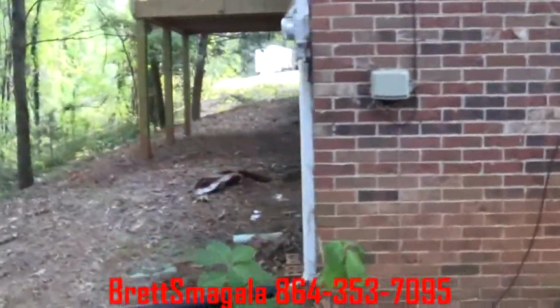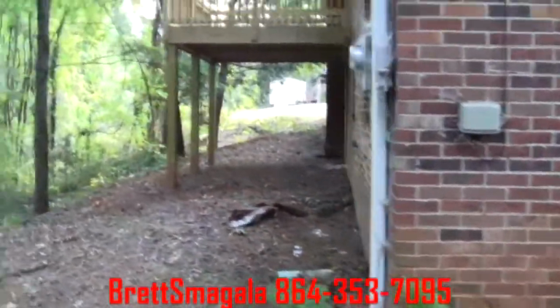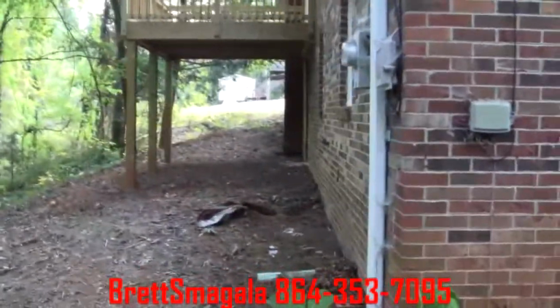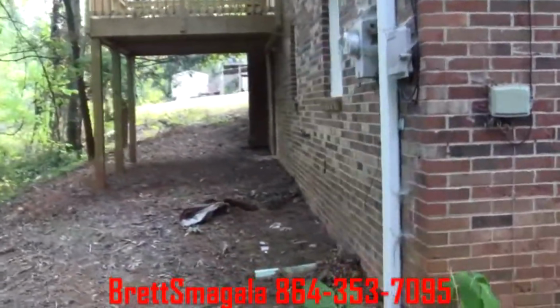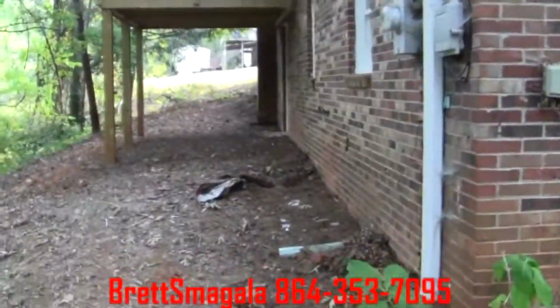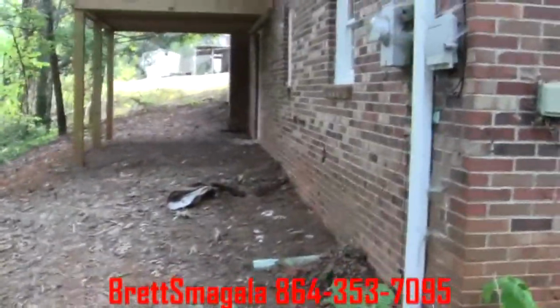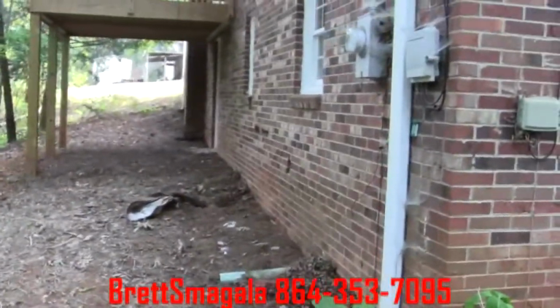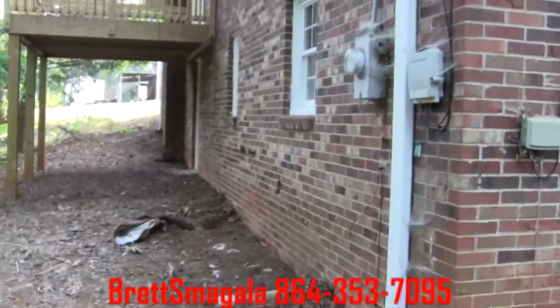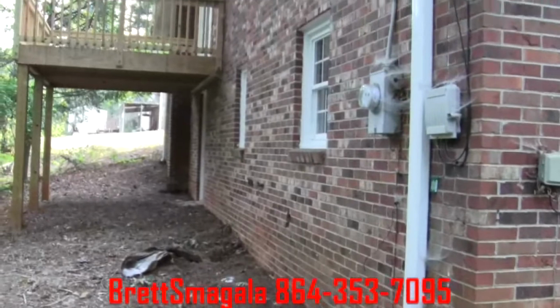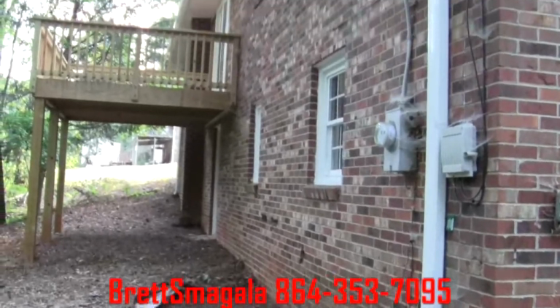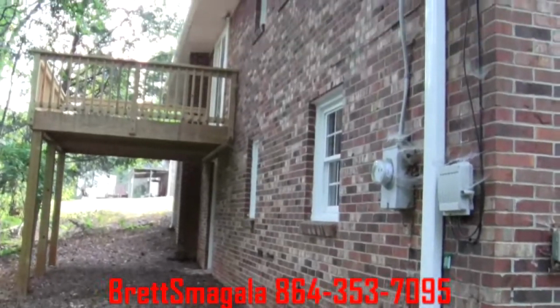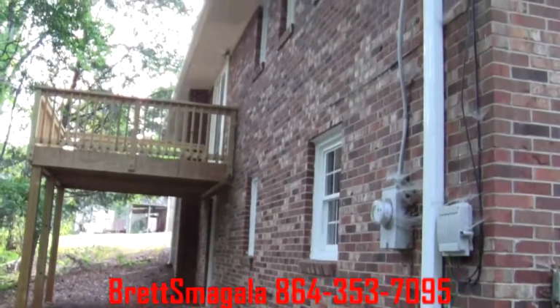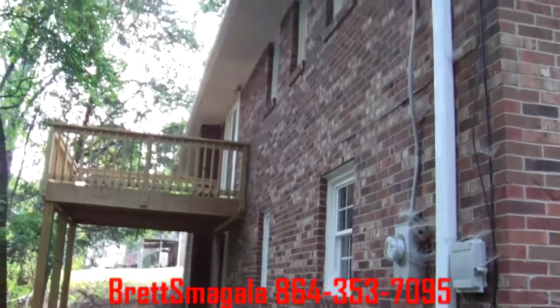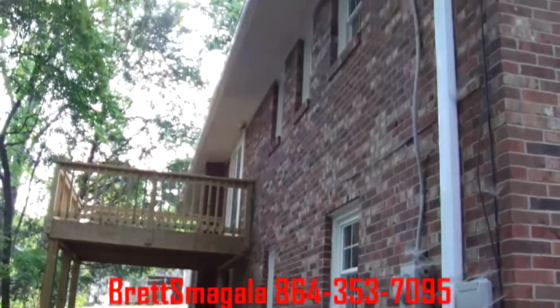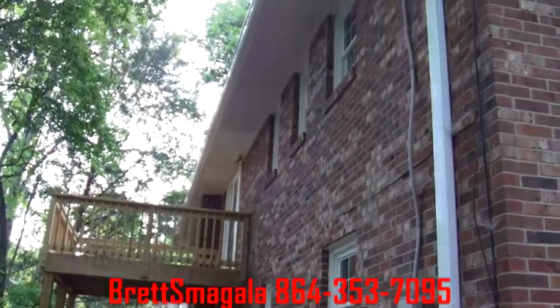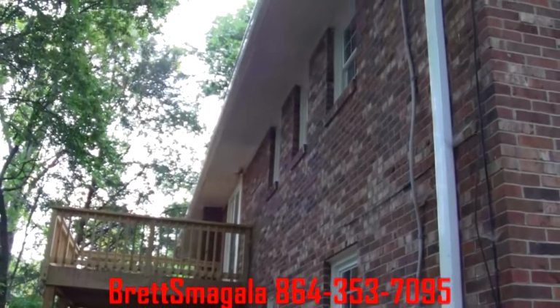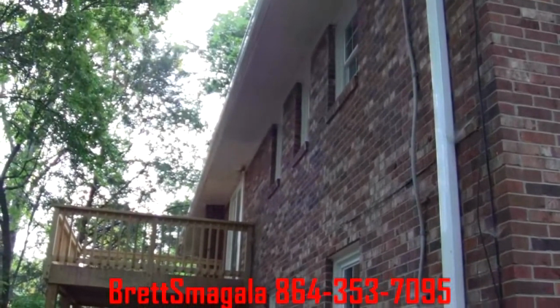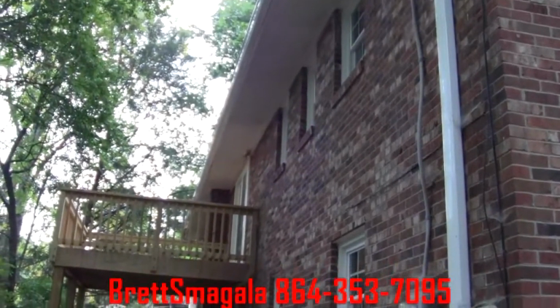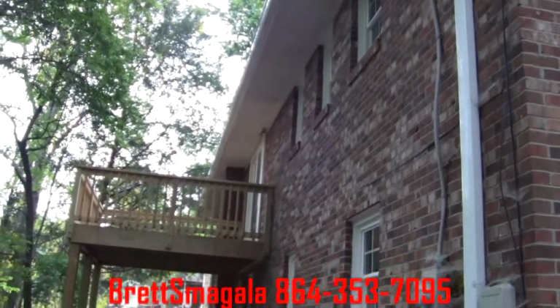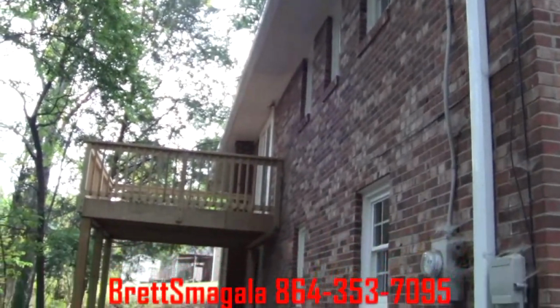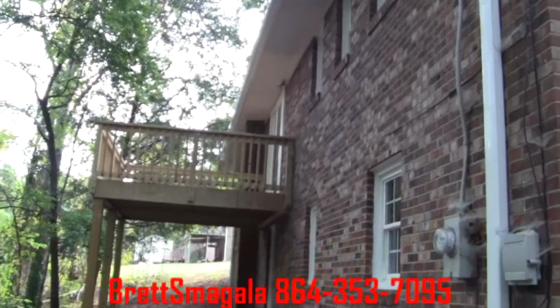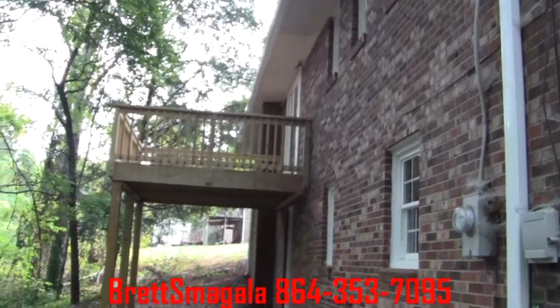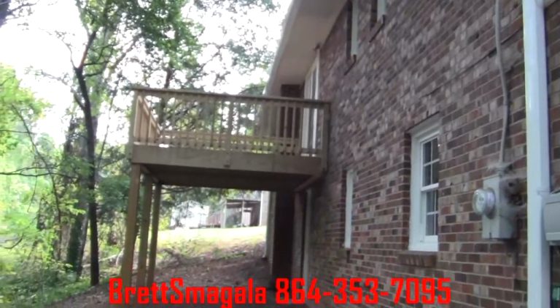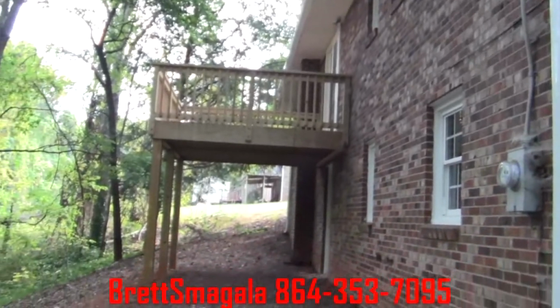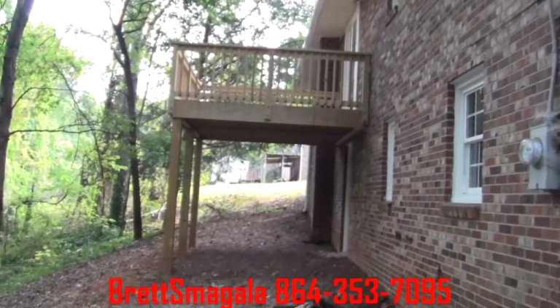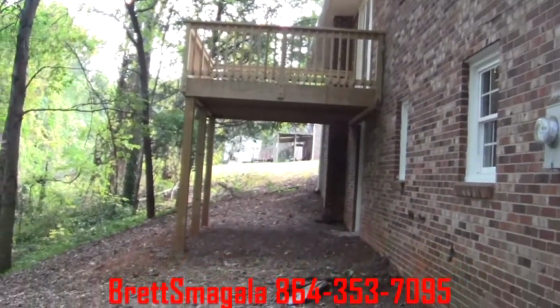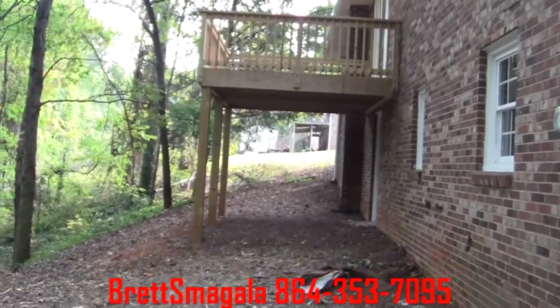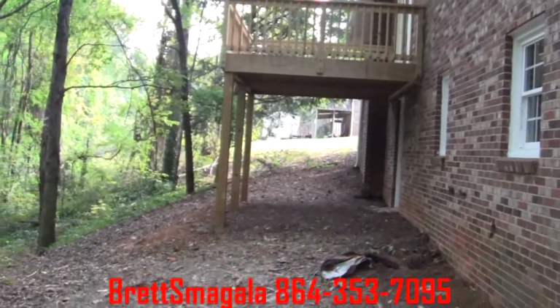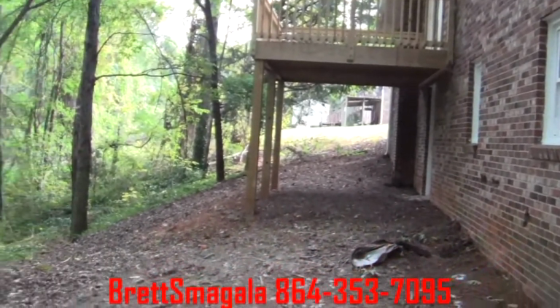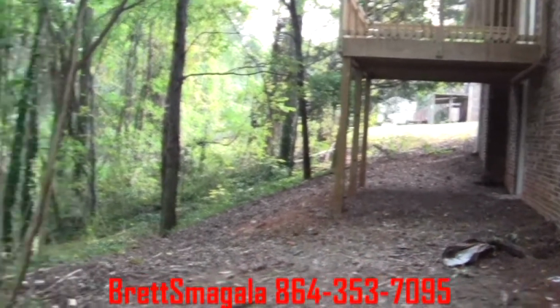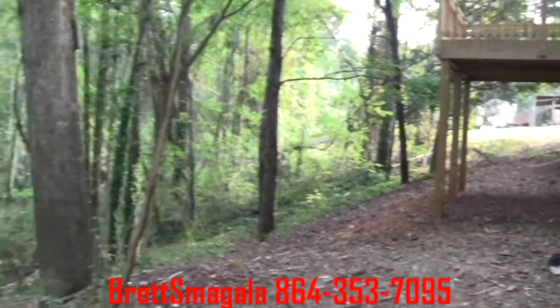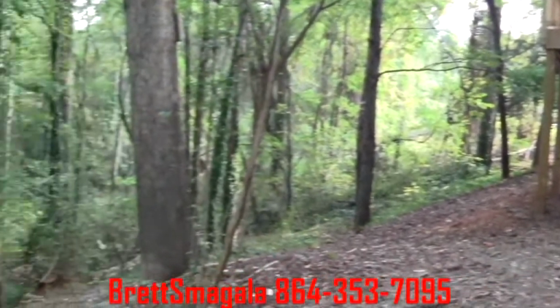Walking around to the side of the home. Here's the look up. Here's our deck.